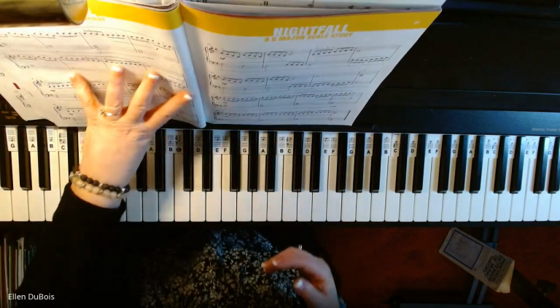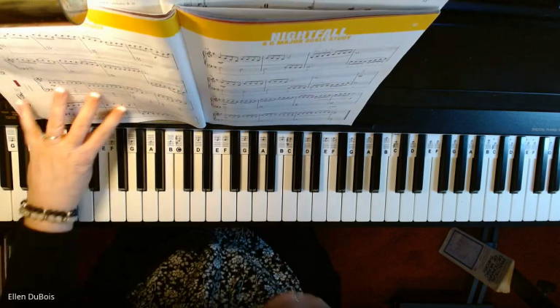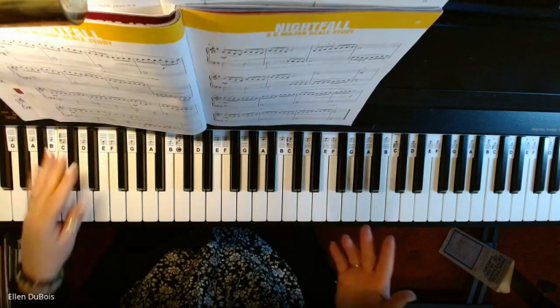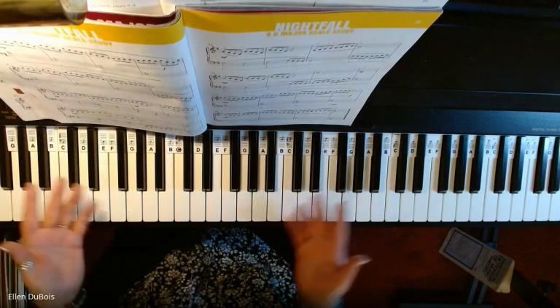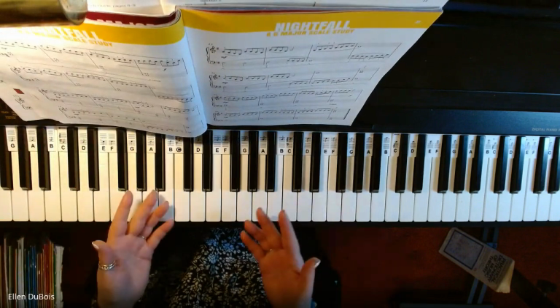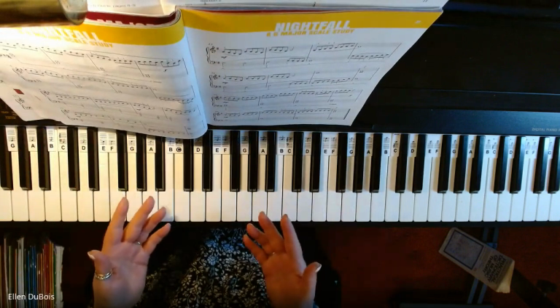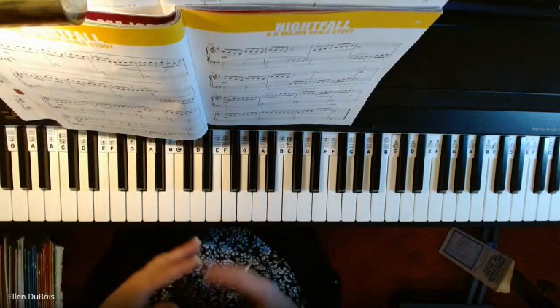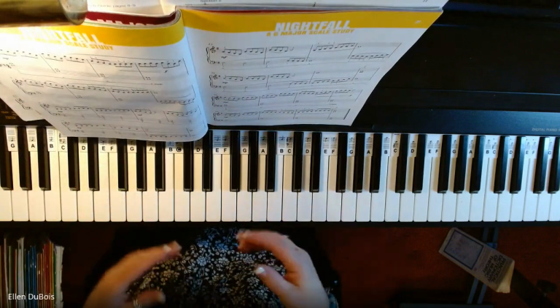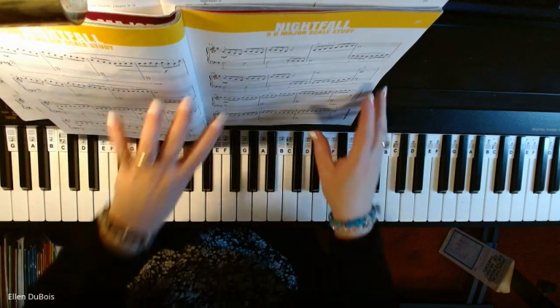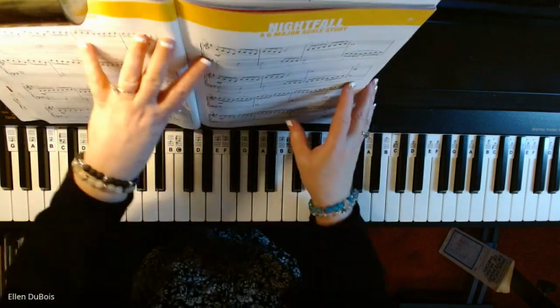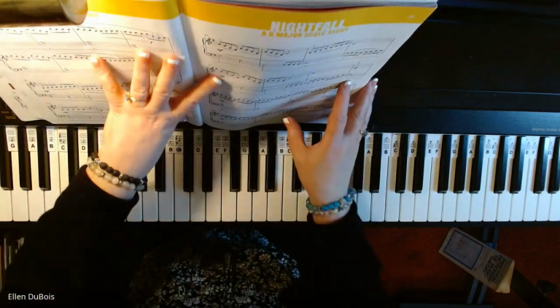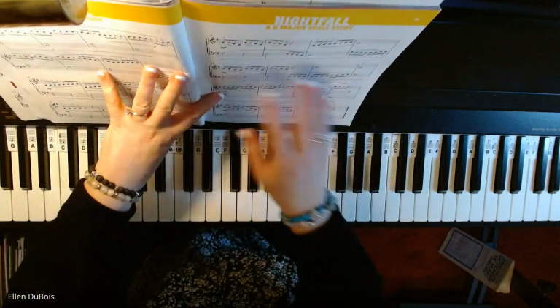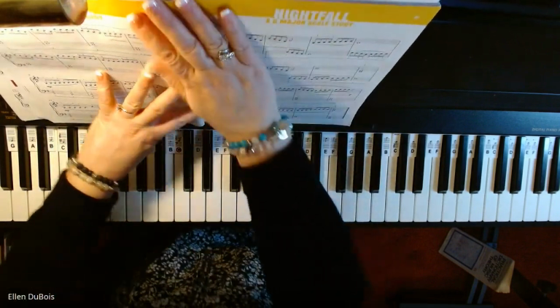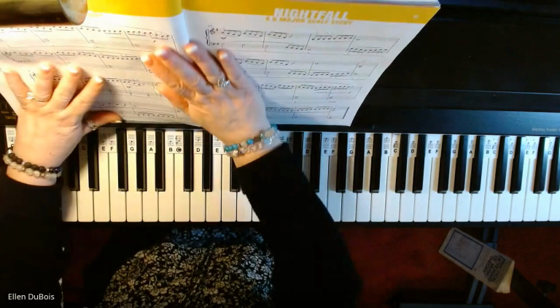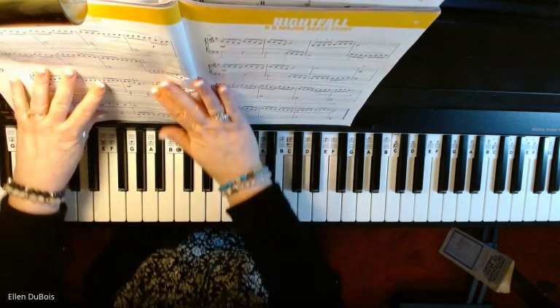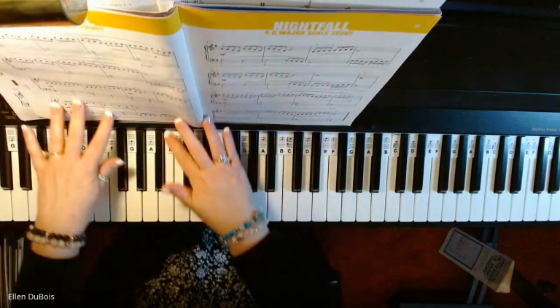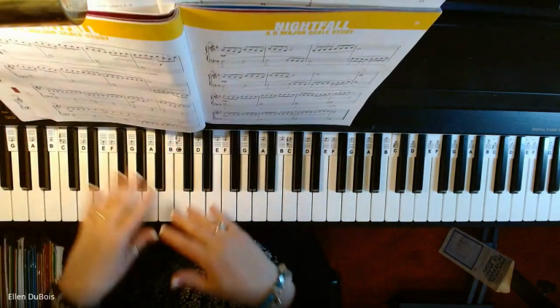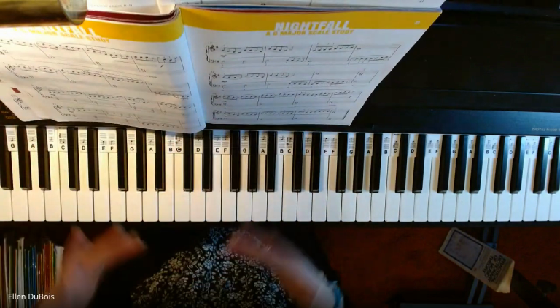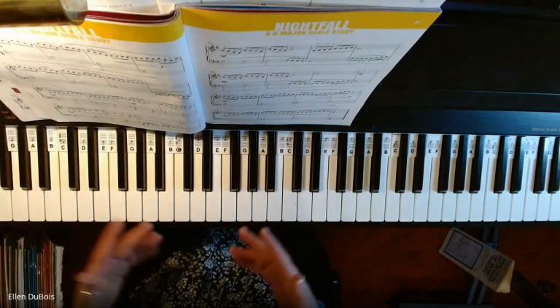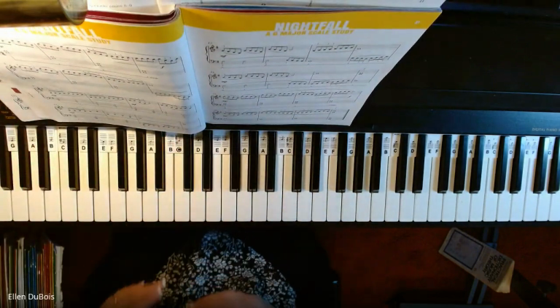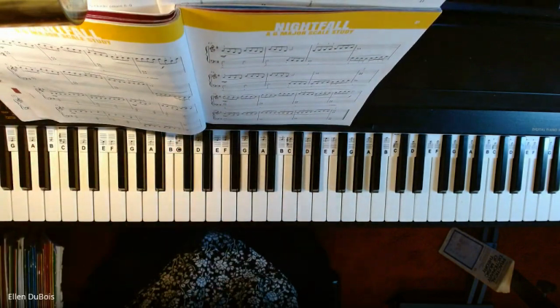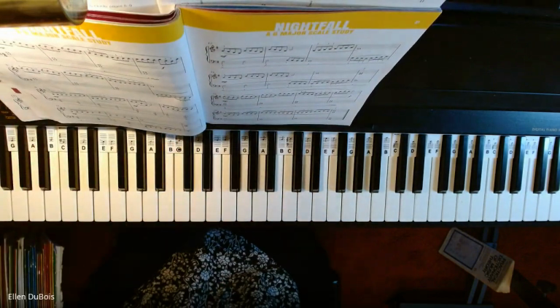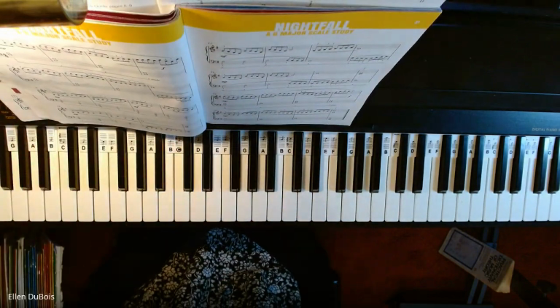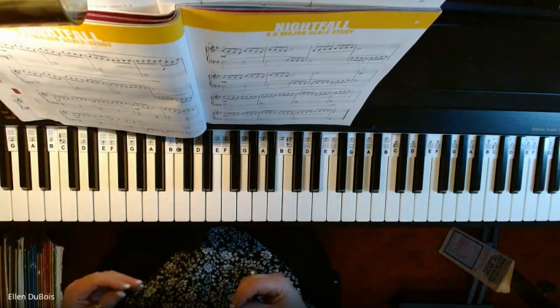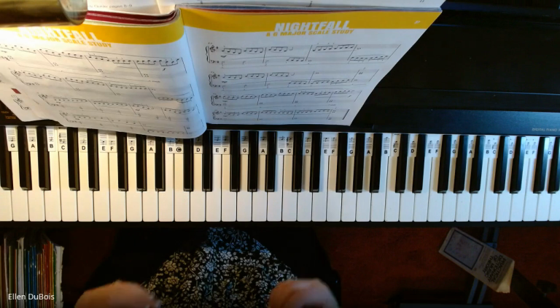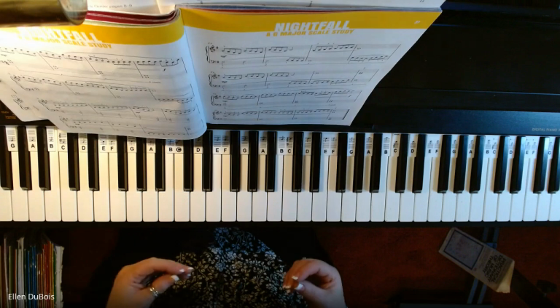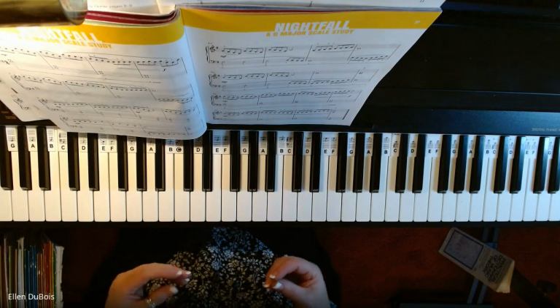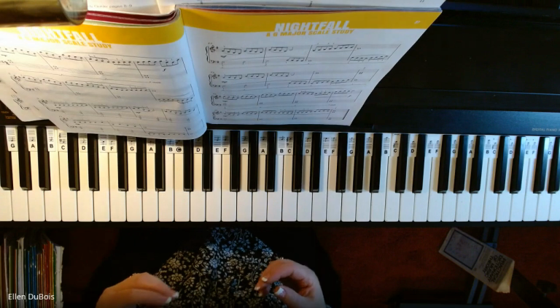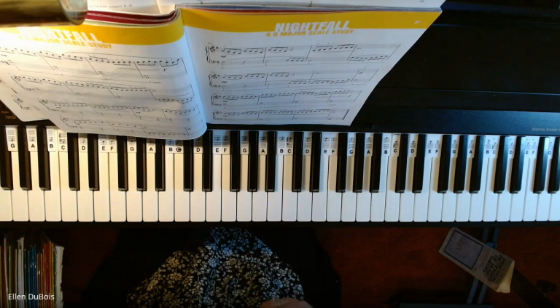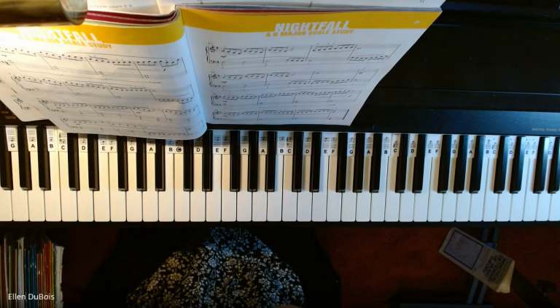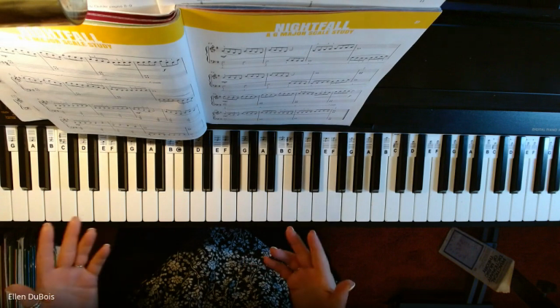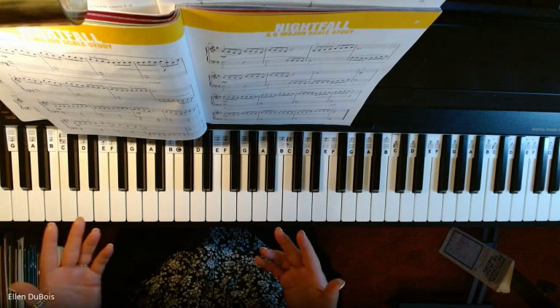So that's what you're going to see here — the process I go through, the mistakes I make, because we all make them, and just taking it slowly so that I get the song.